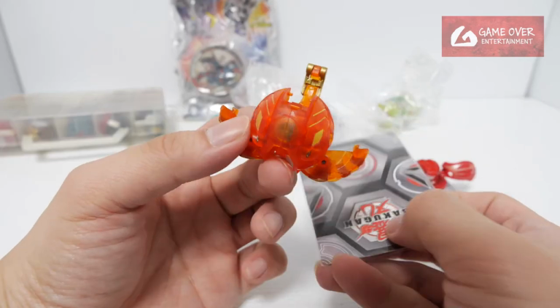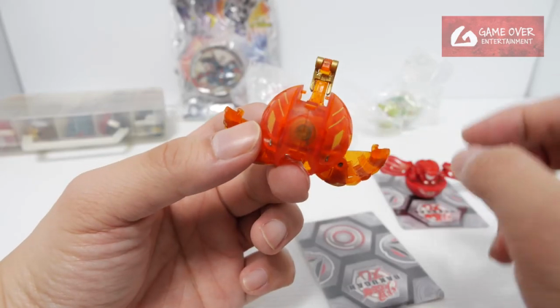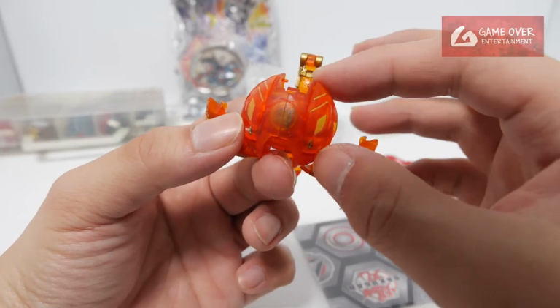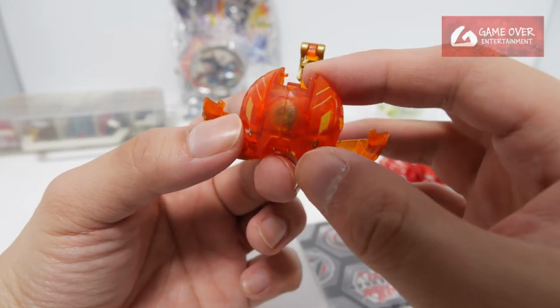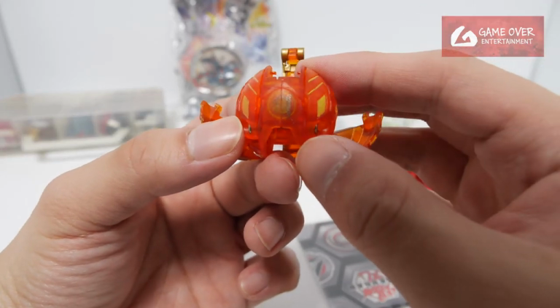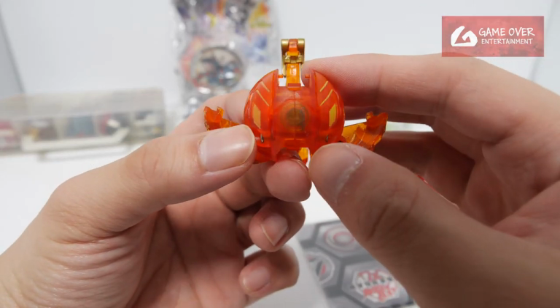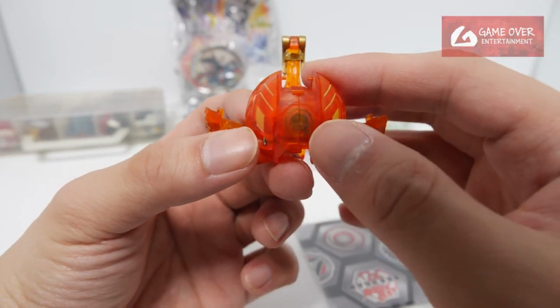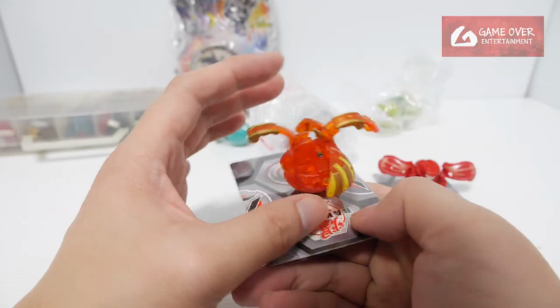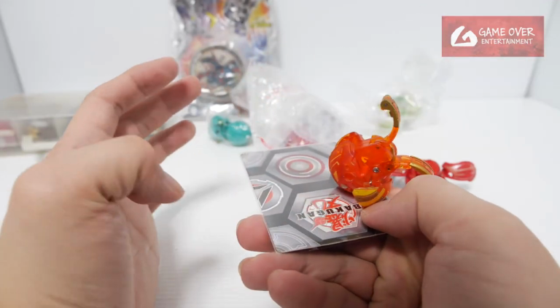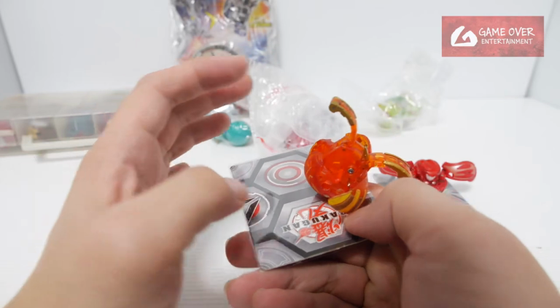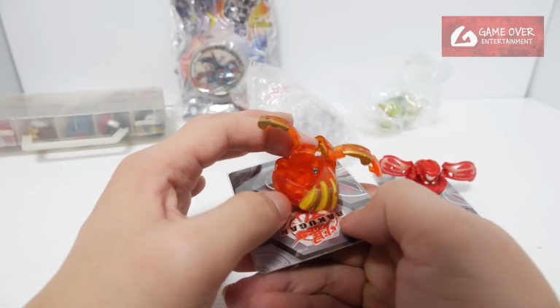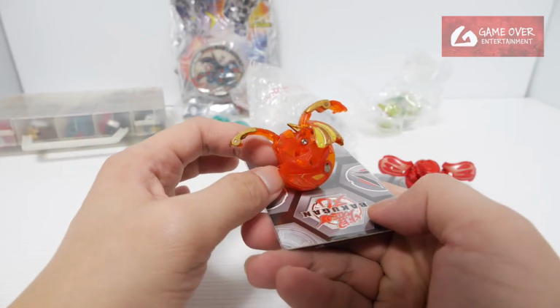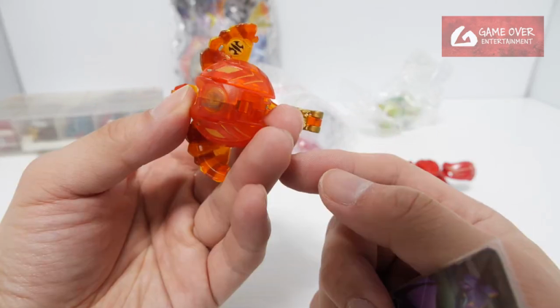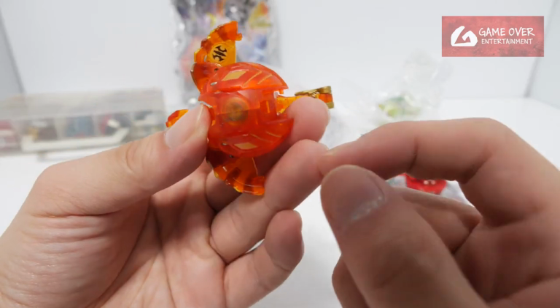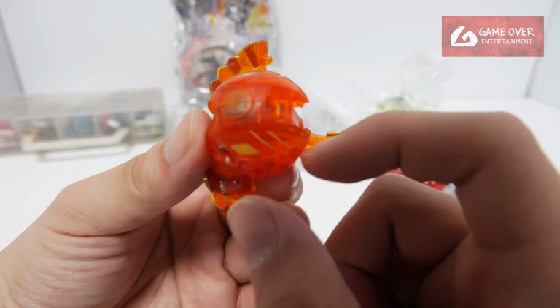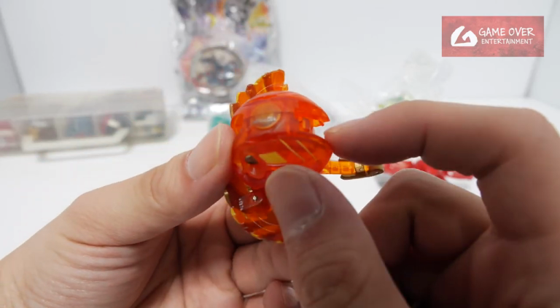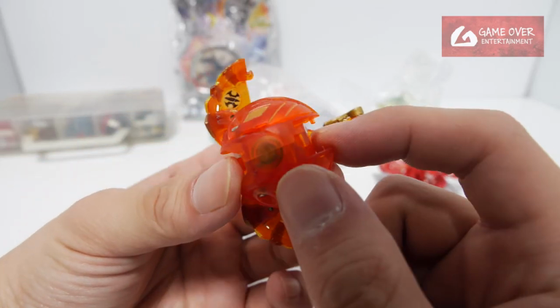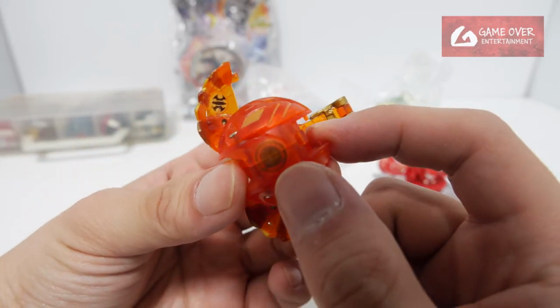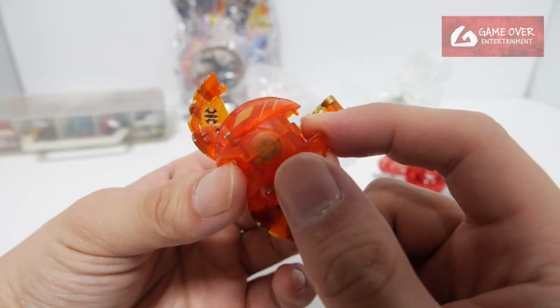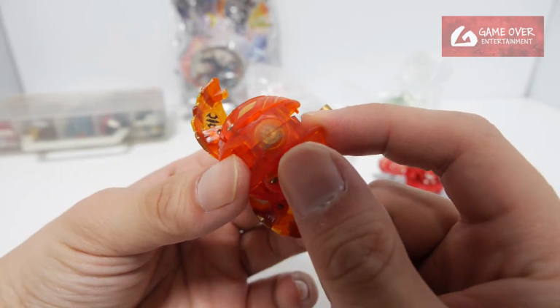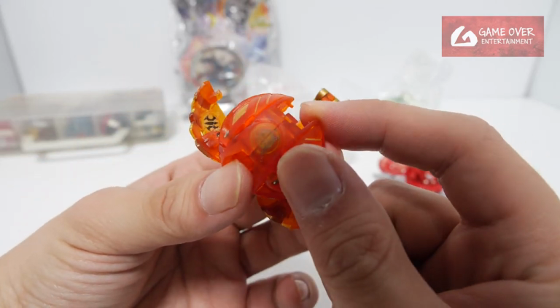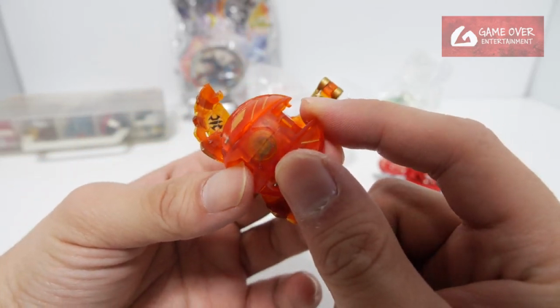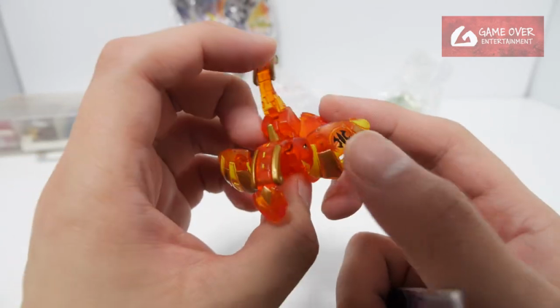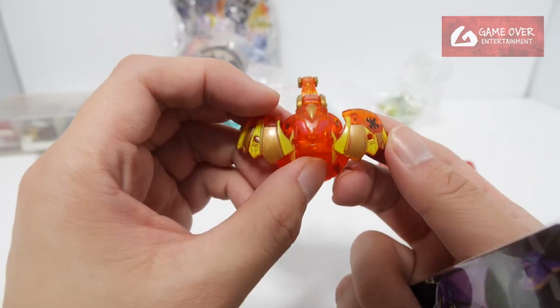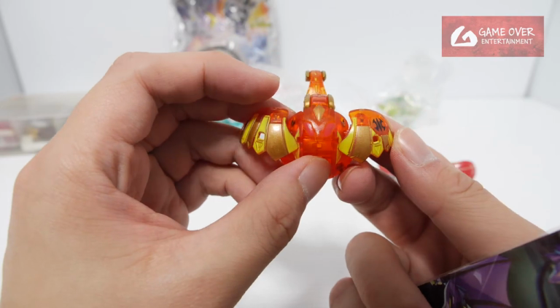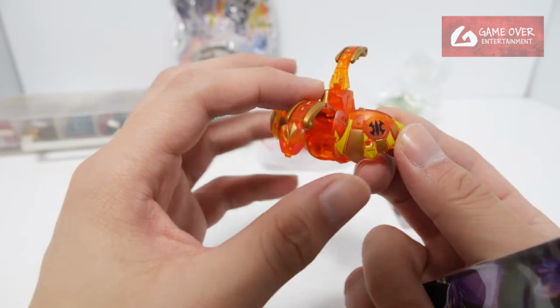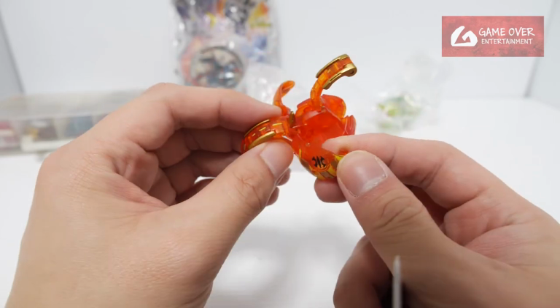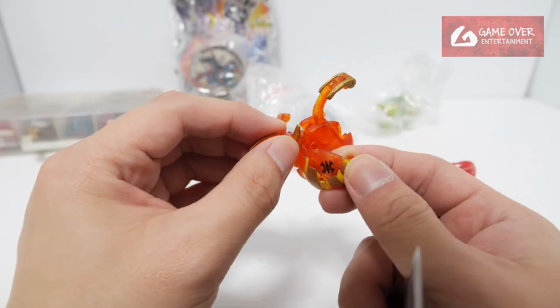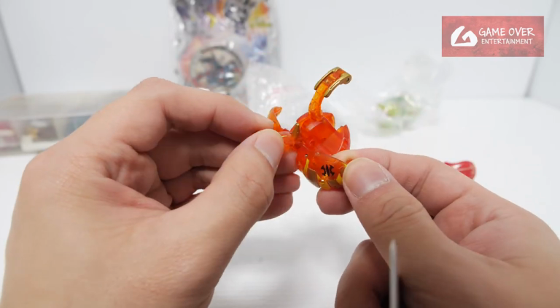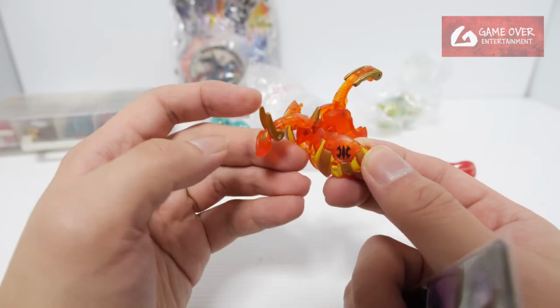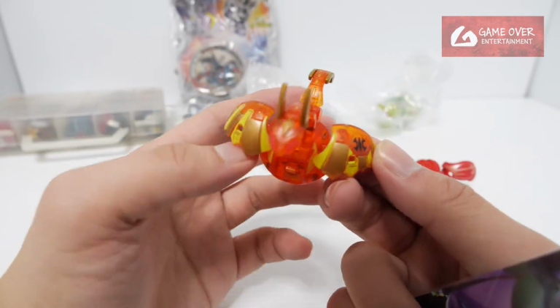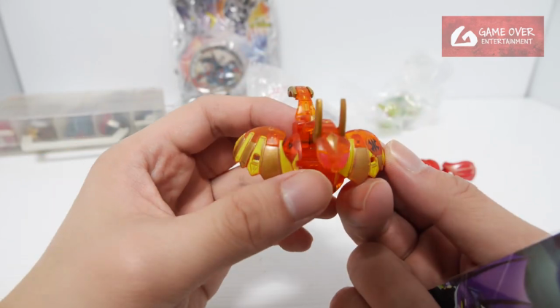The magnet doesn't seem to be working very well. You see, it's not sticking to the metal. I wonder if I can get replacement magnets. Anyway, this is an Aquus Bakusola L-tier.